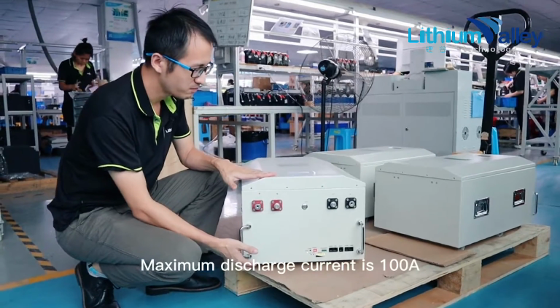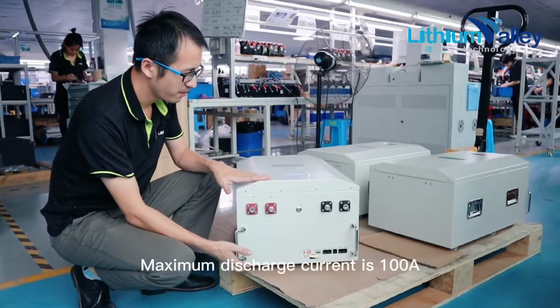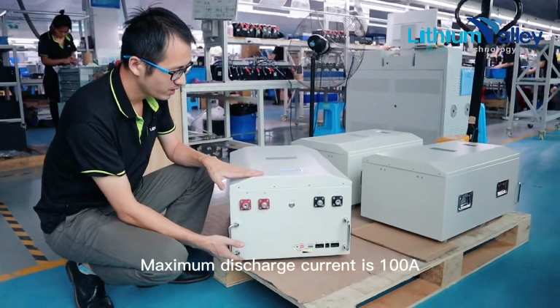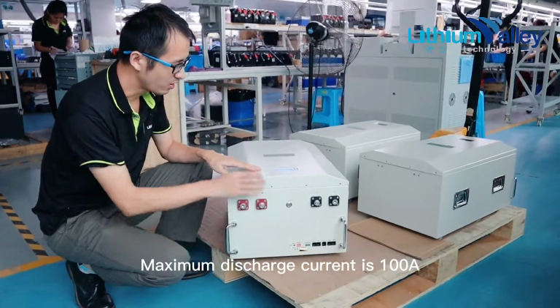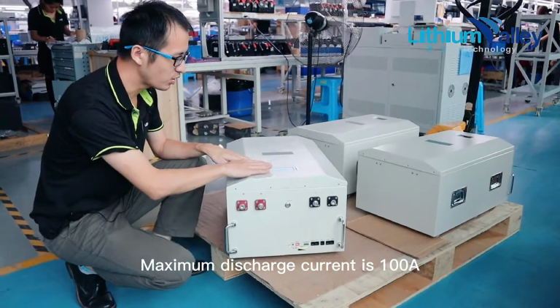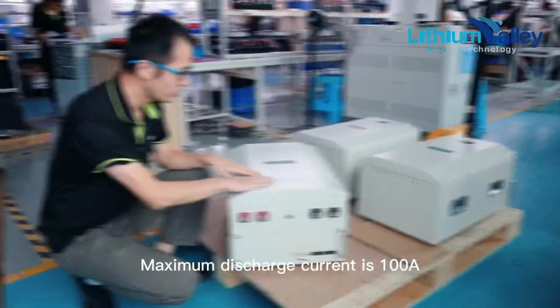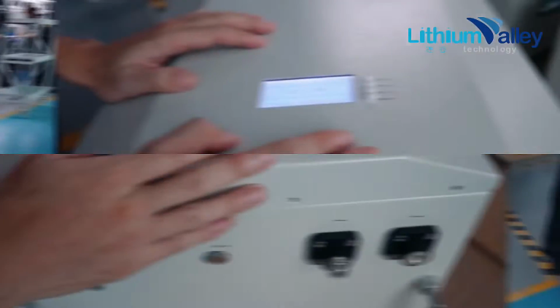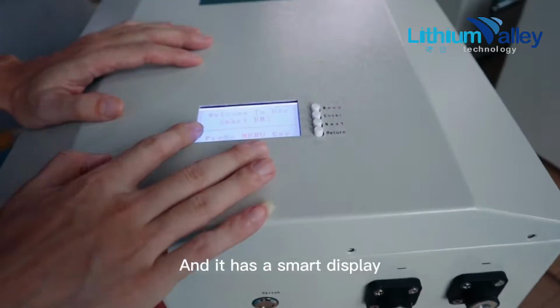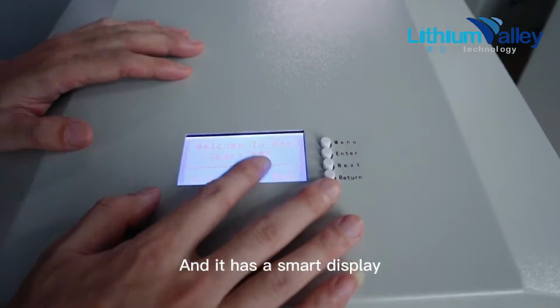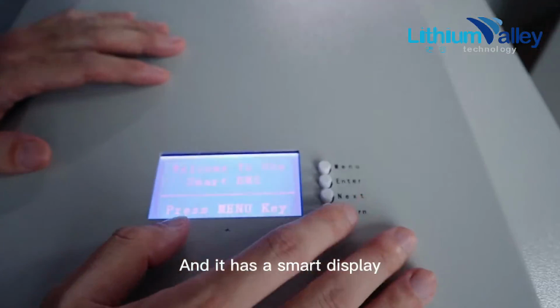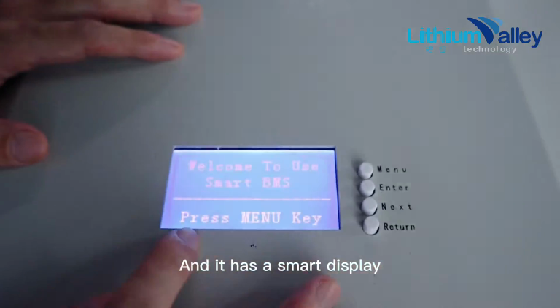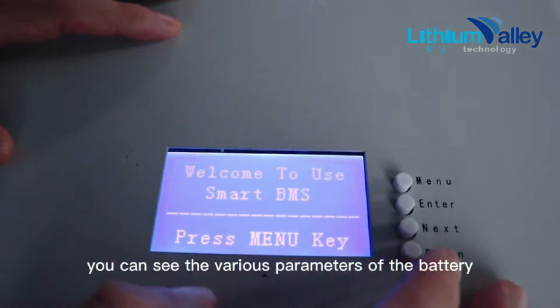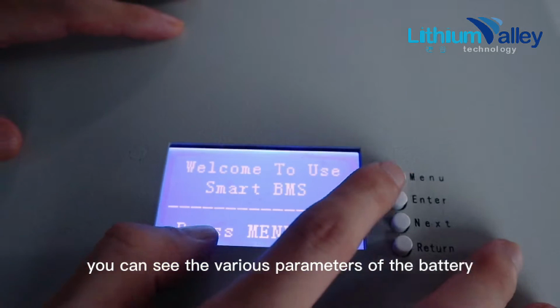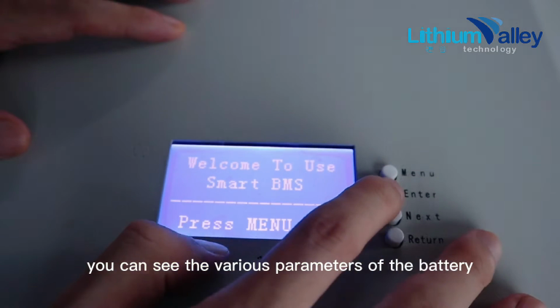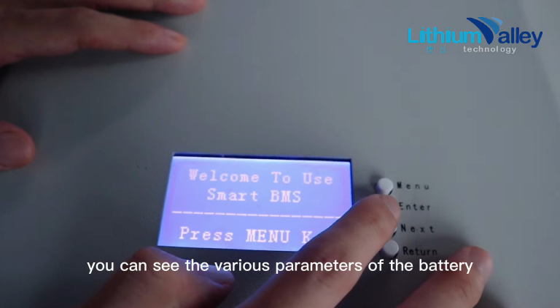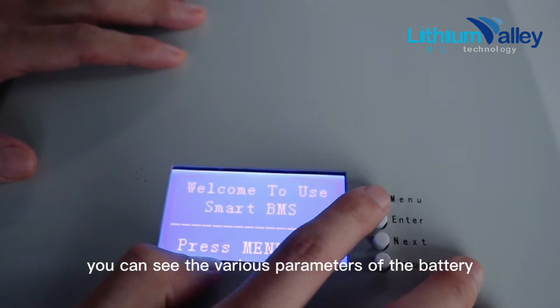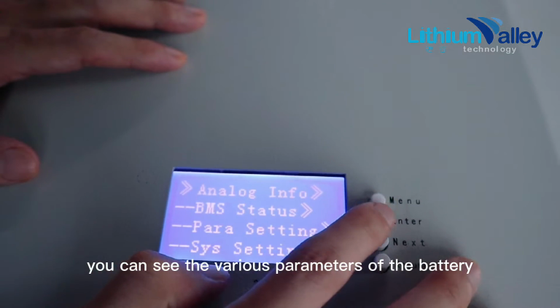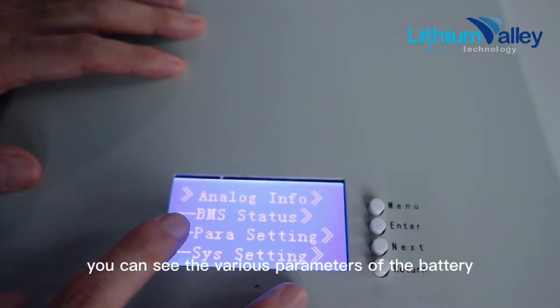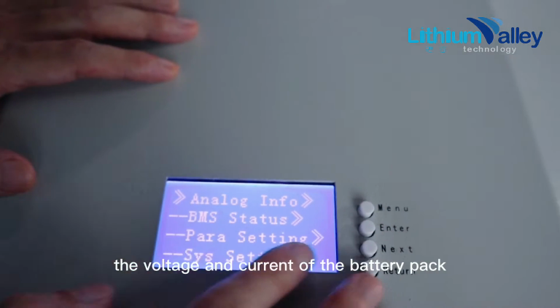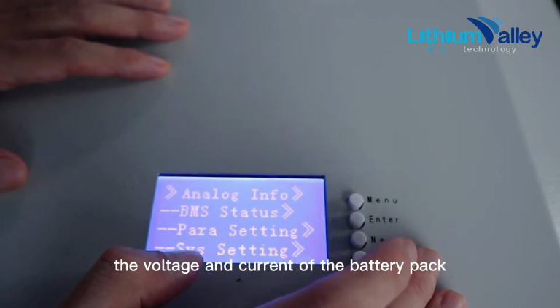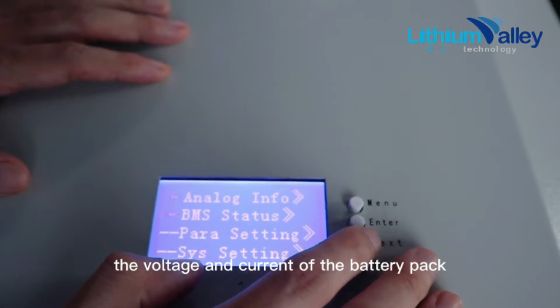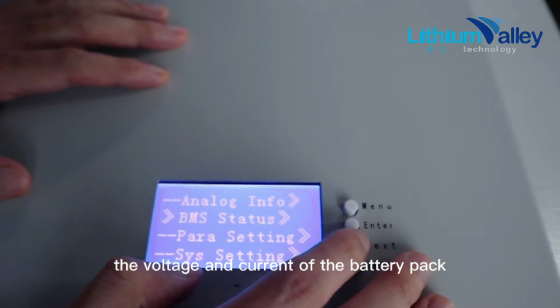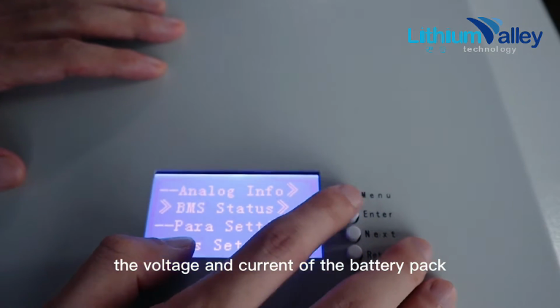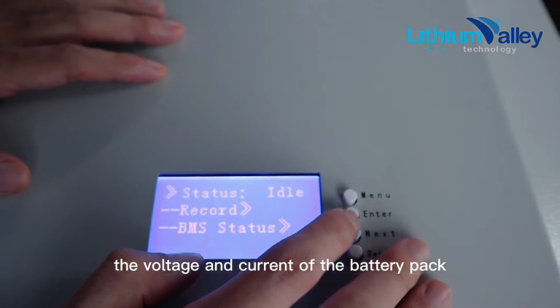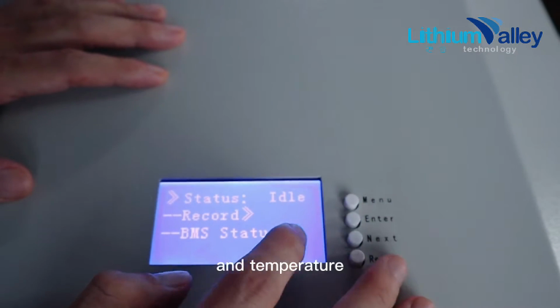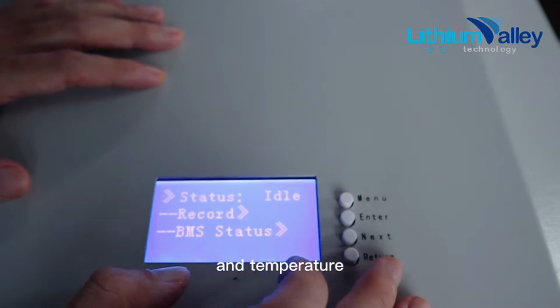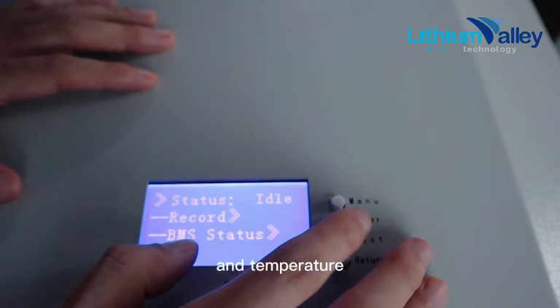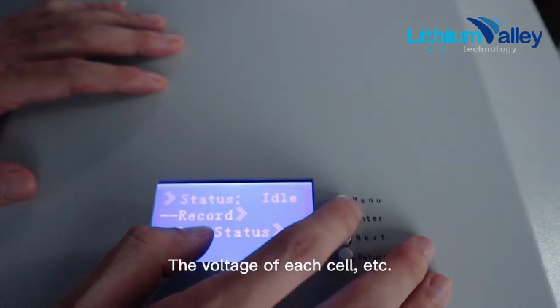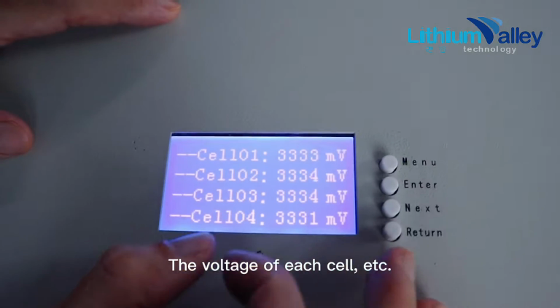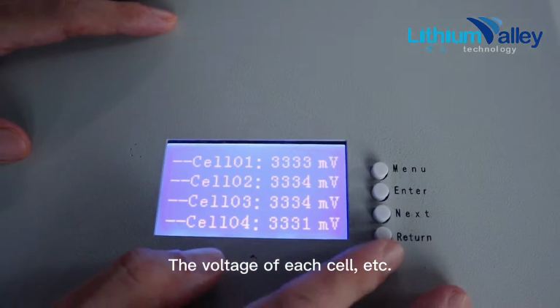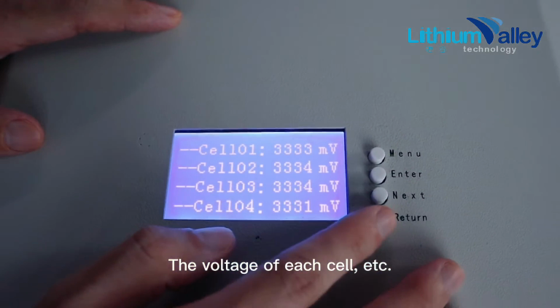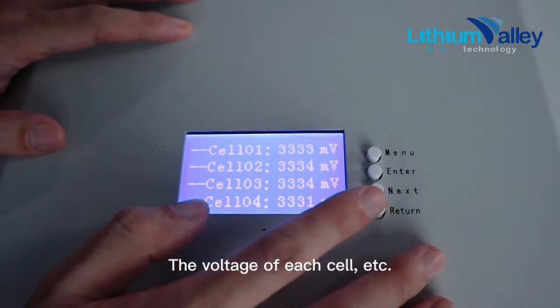Maximum discharge current is 100 amps. And it has a smart display. You can see the various parameters of the battery — the voltage and current of the battery pack, temperature, the voltage of each cell, etc.